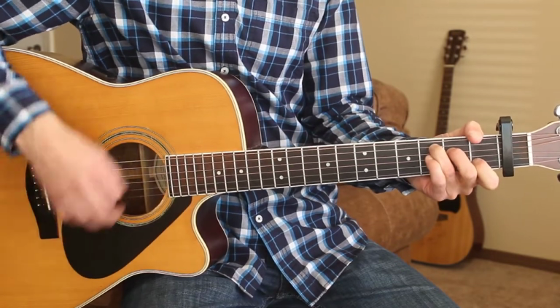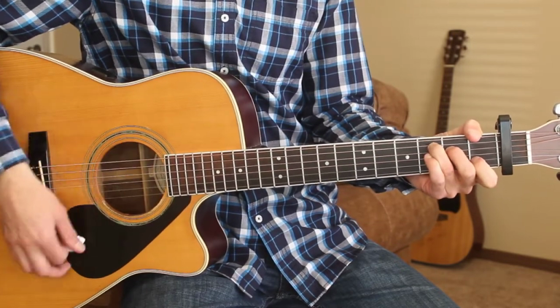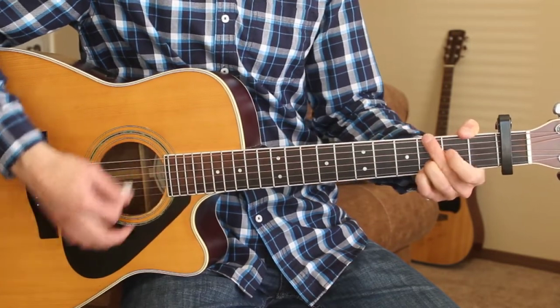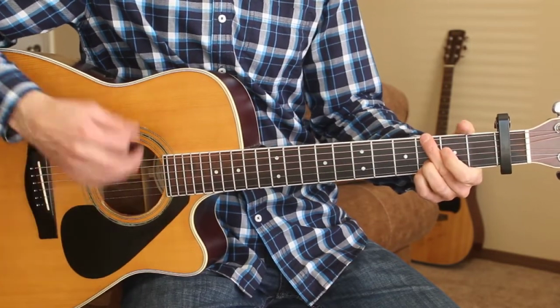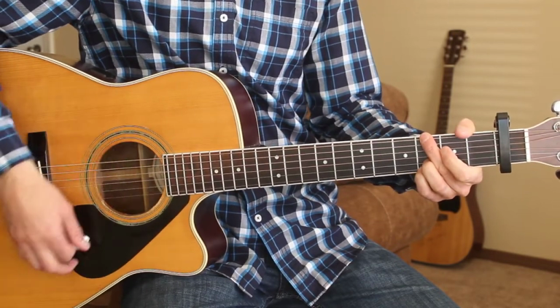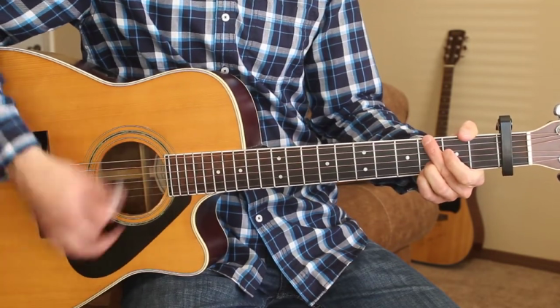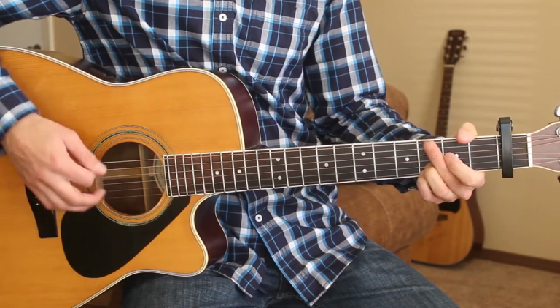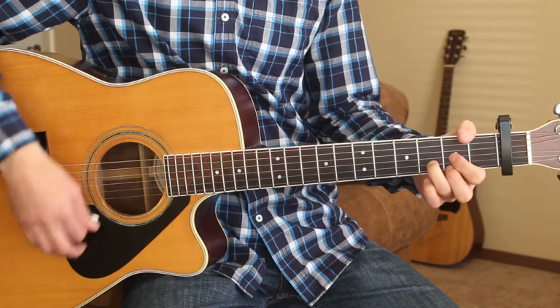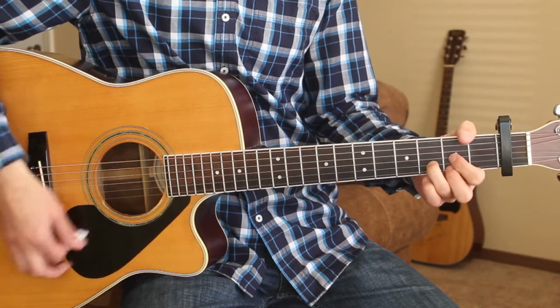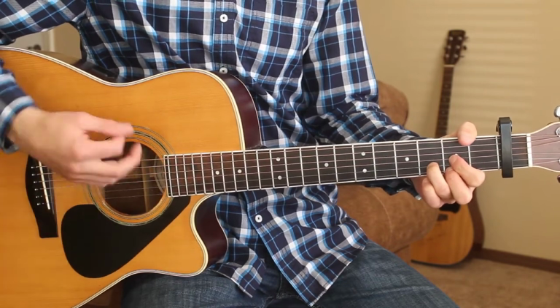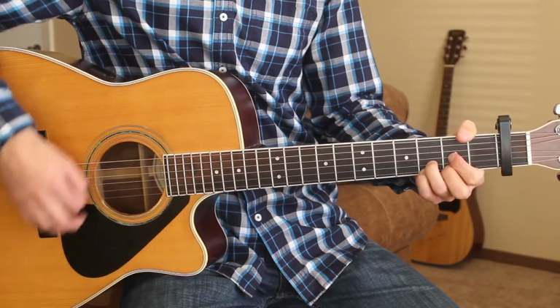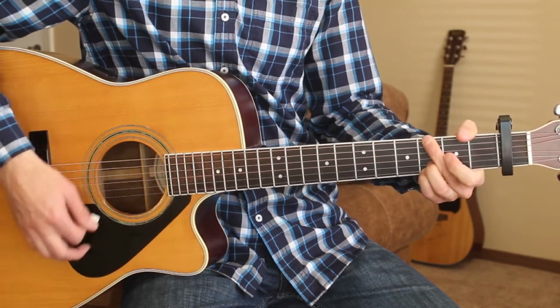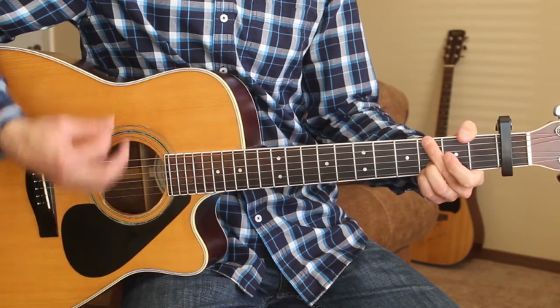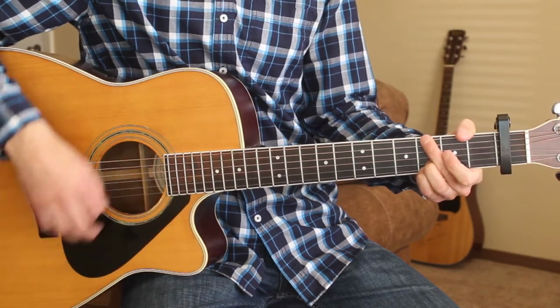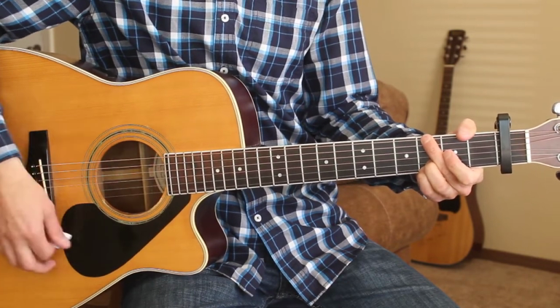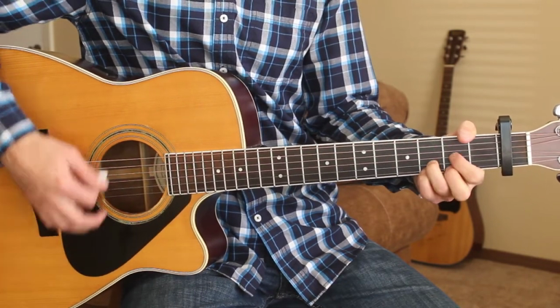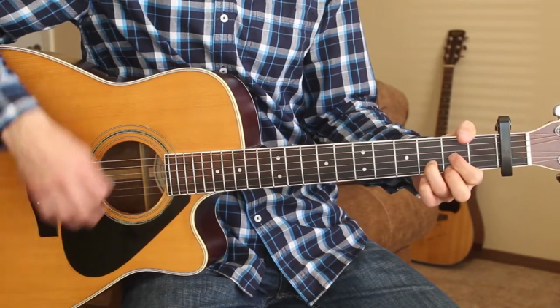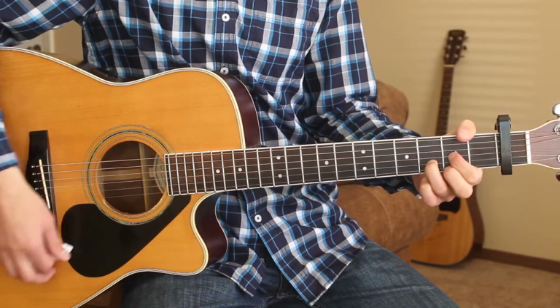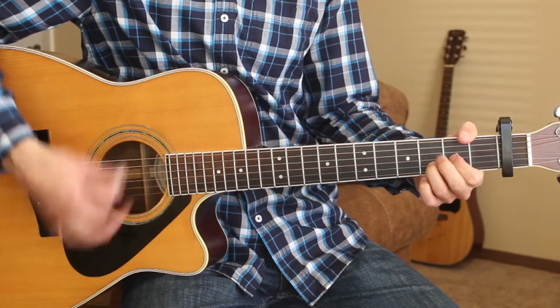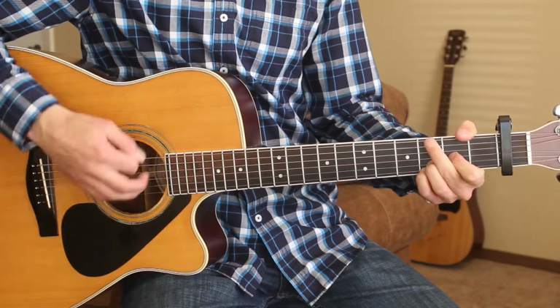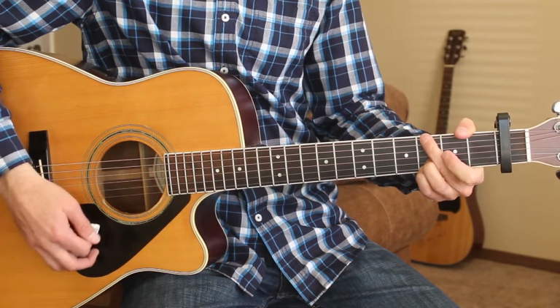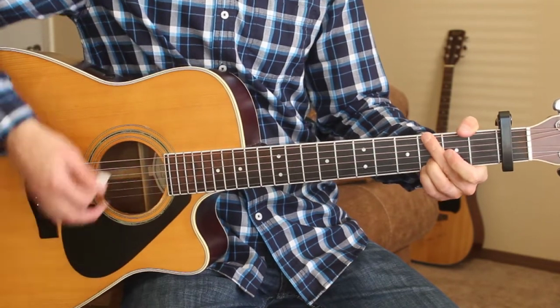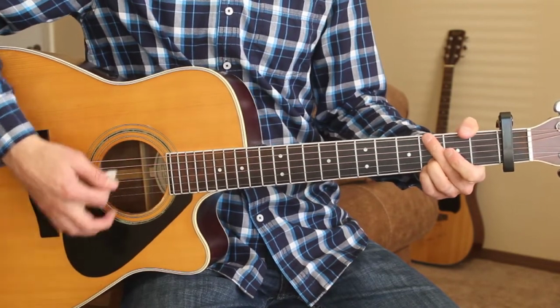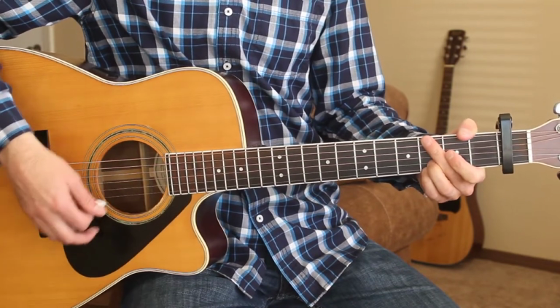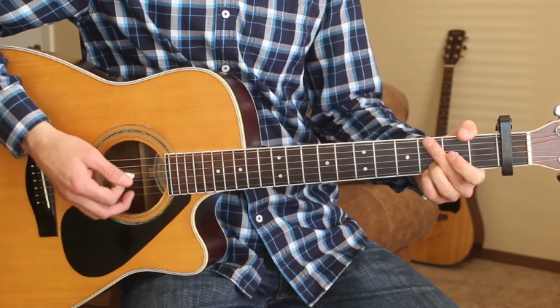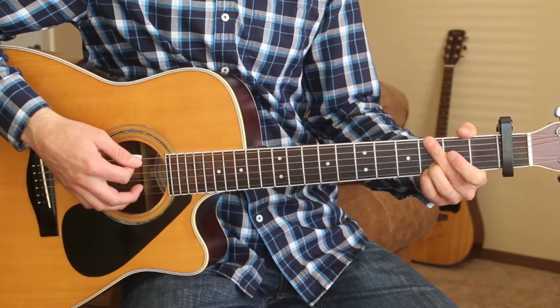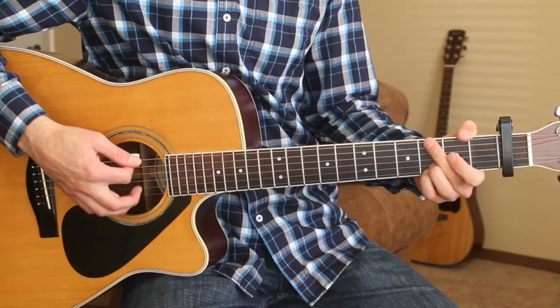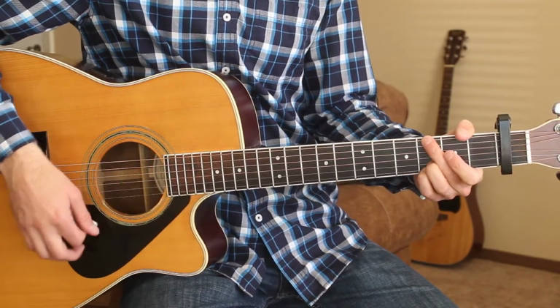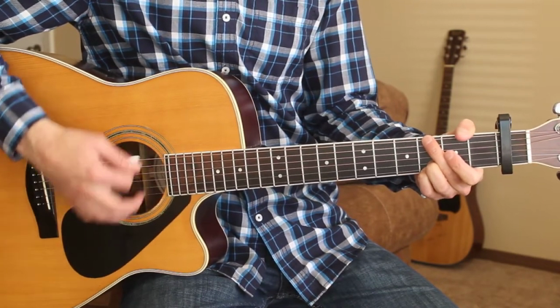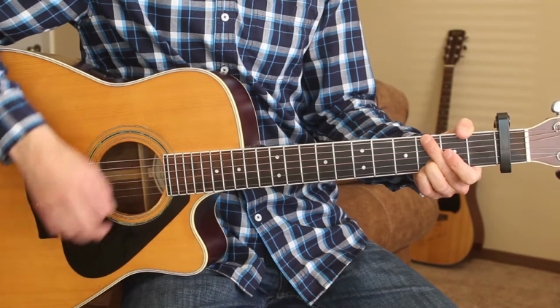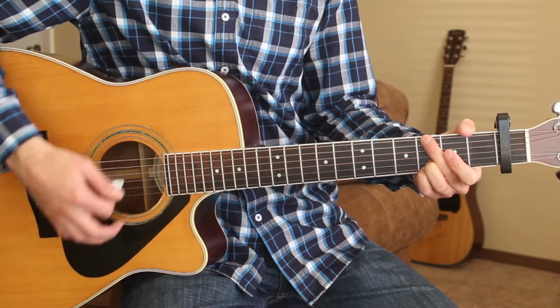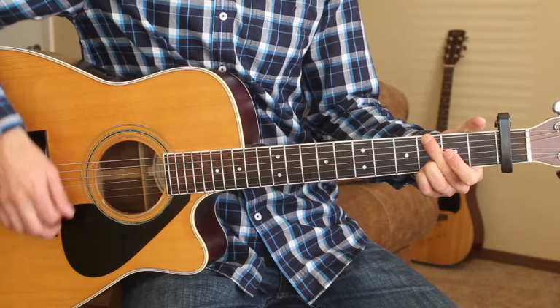And what I'm doing here for the strumming pattern is just down, up, down, up, down, up.